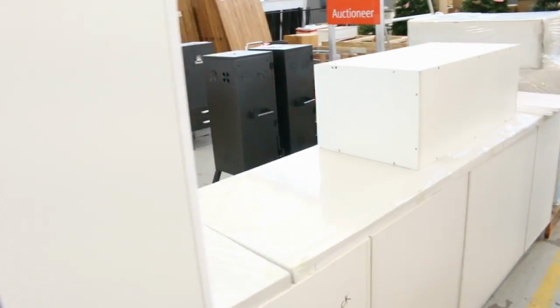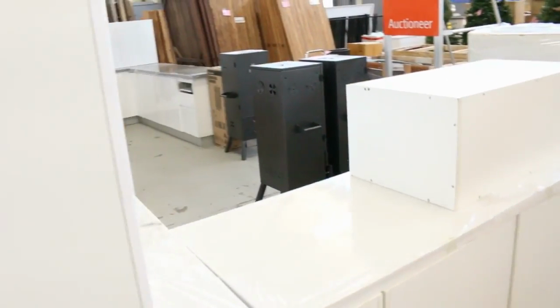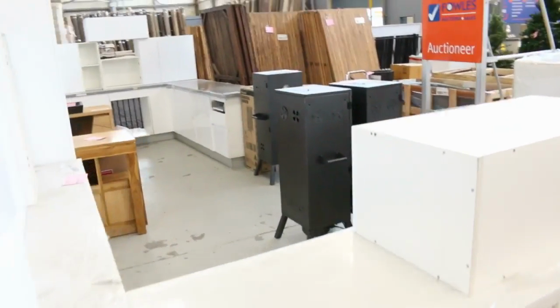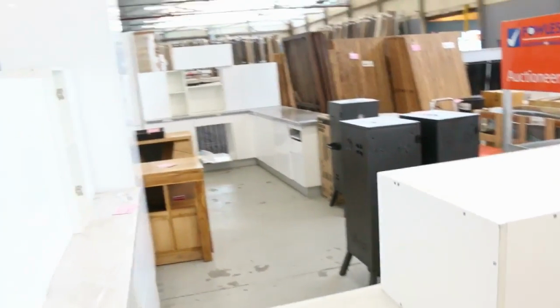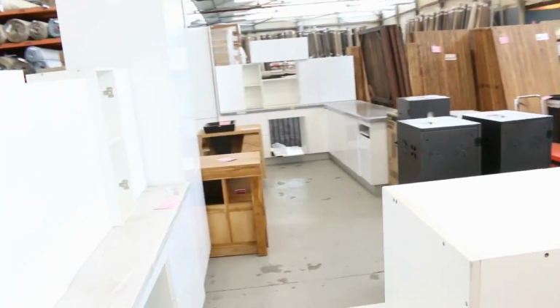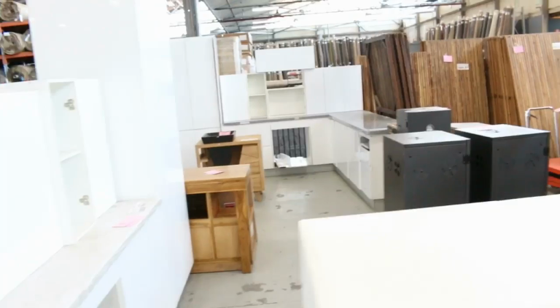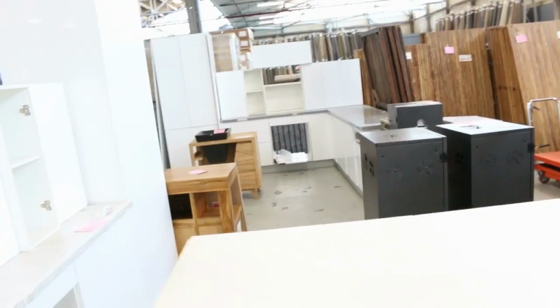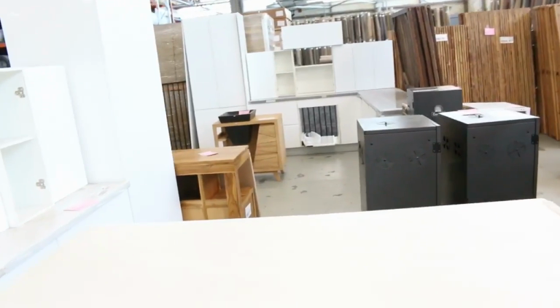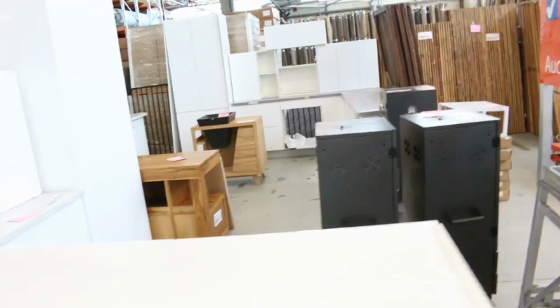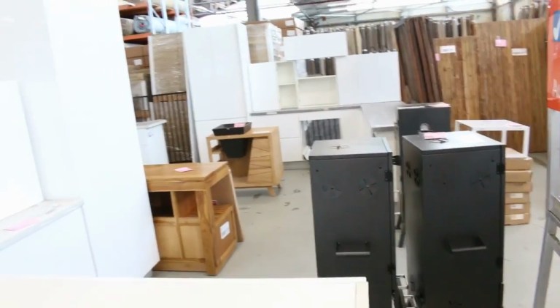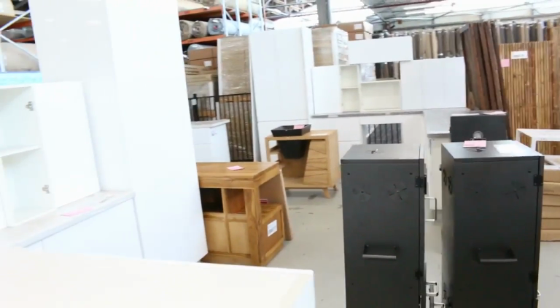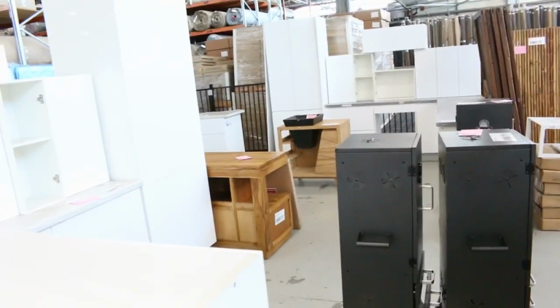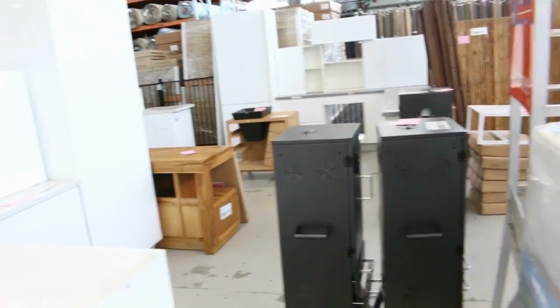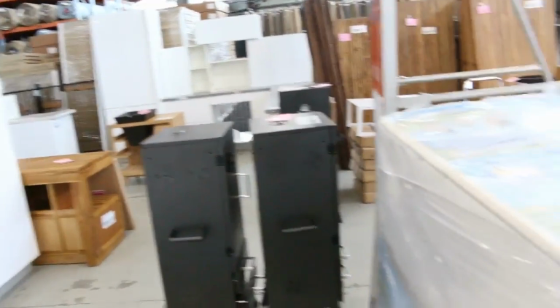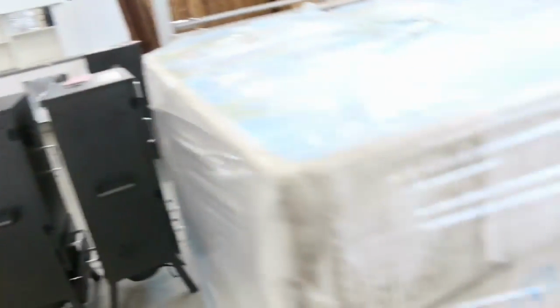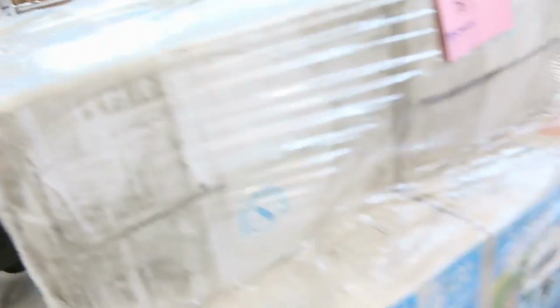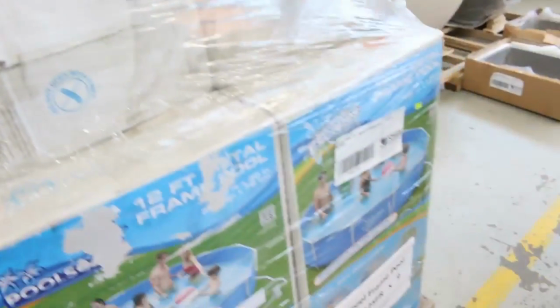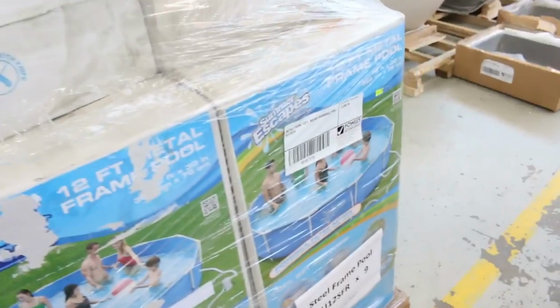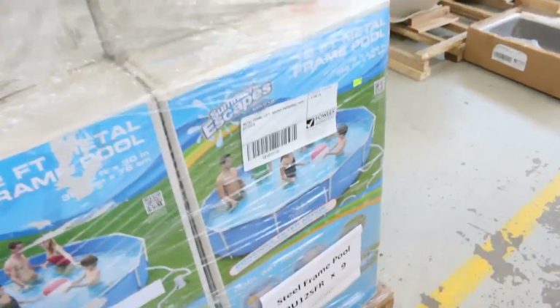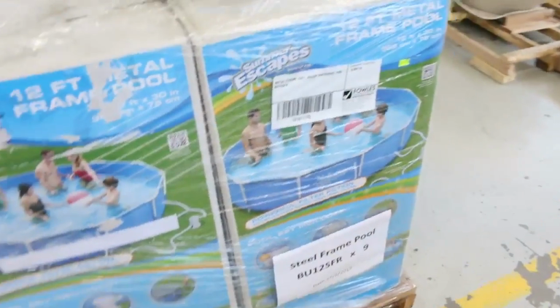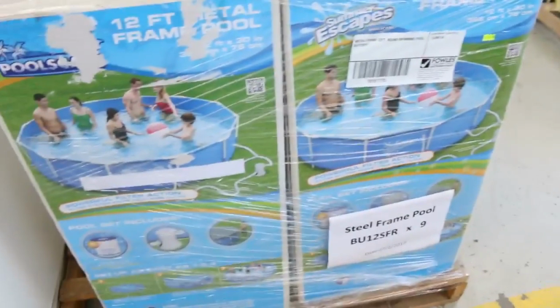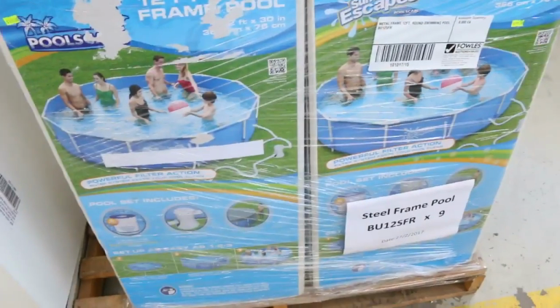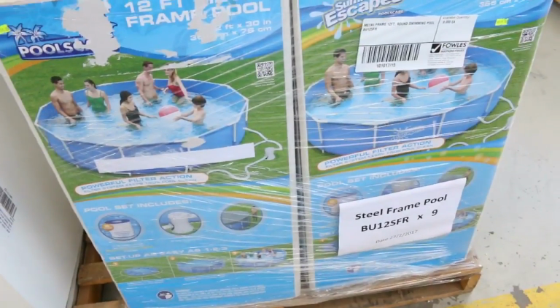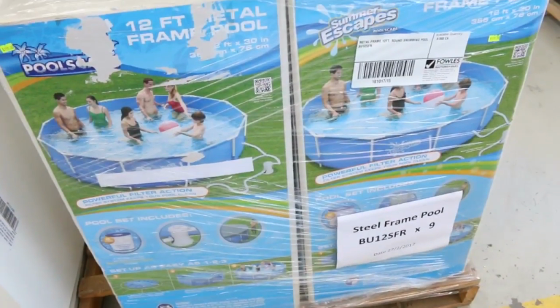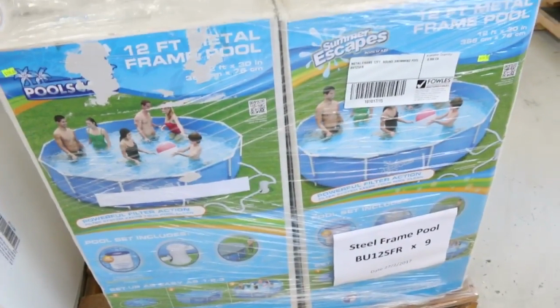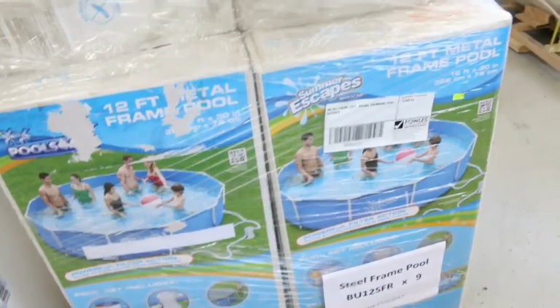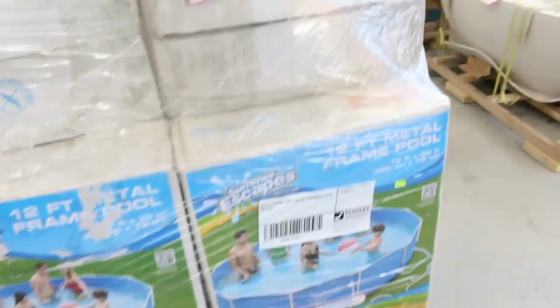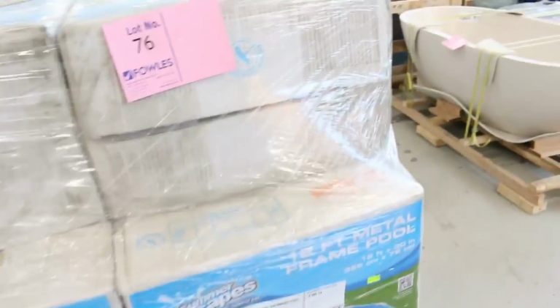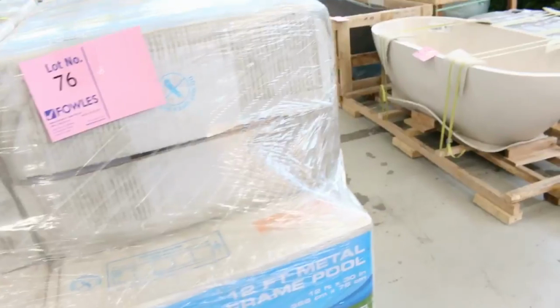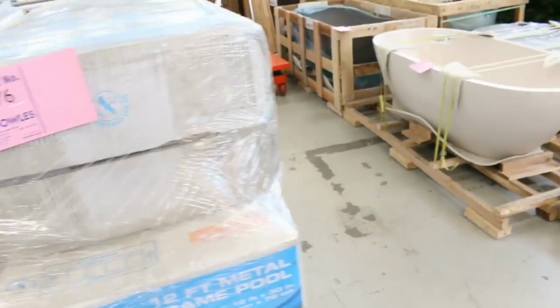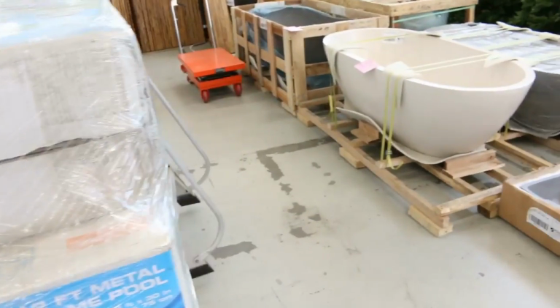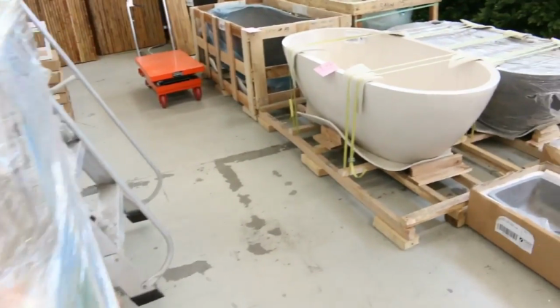Some complete kitchens here as well. I can see lots of freestanding vanities including teak vanities. Lots of pools in — really perfect timing for the pools. They'll go for next to nothing, around $100 to $120.